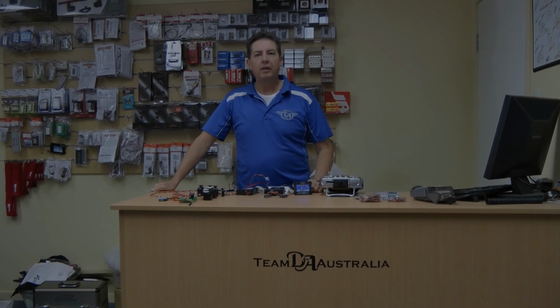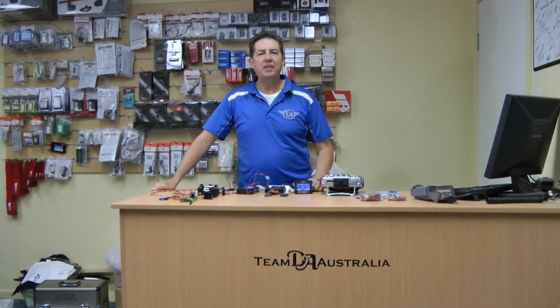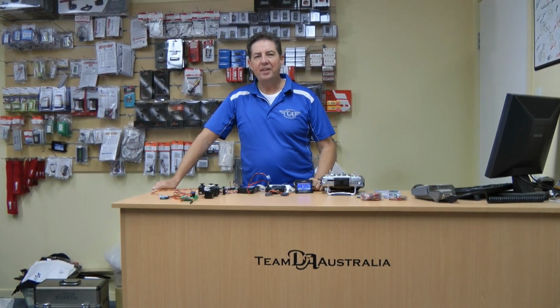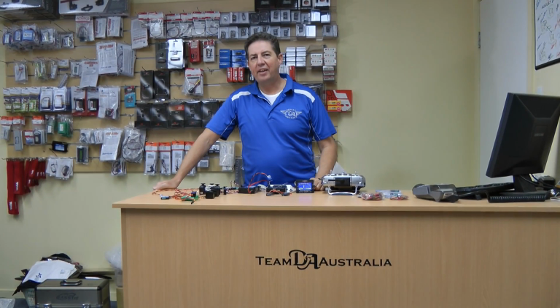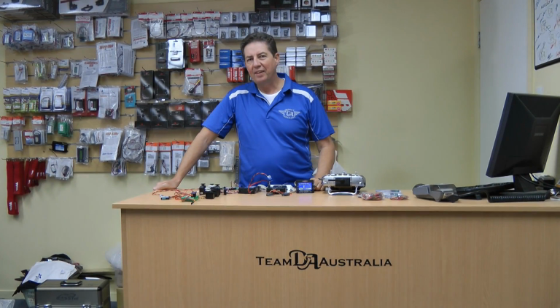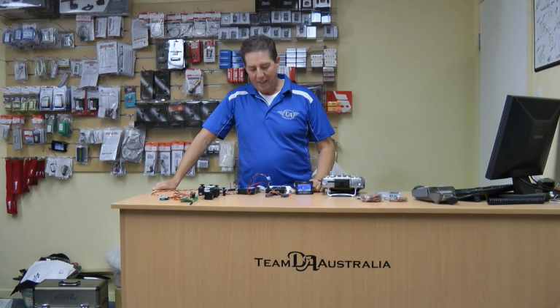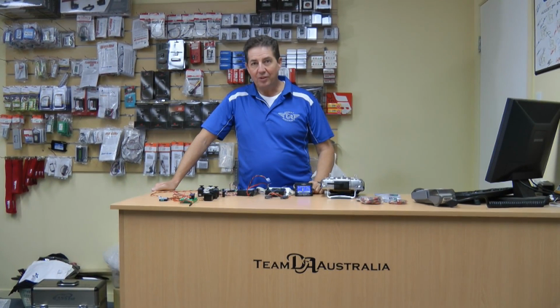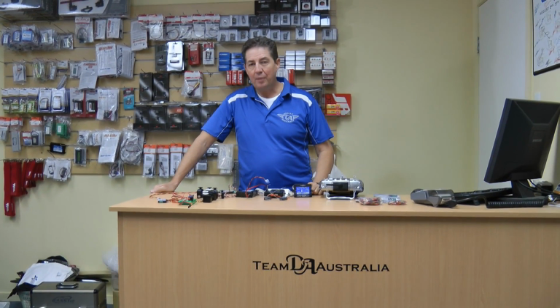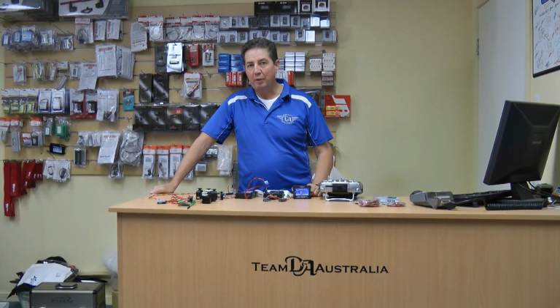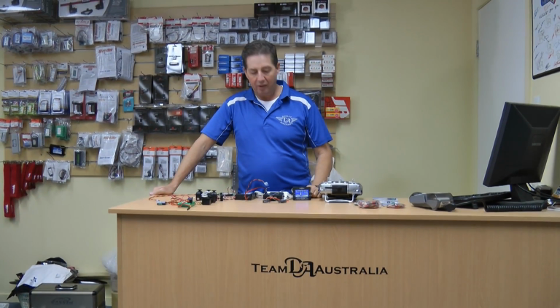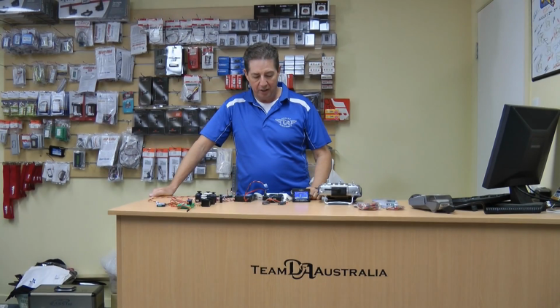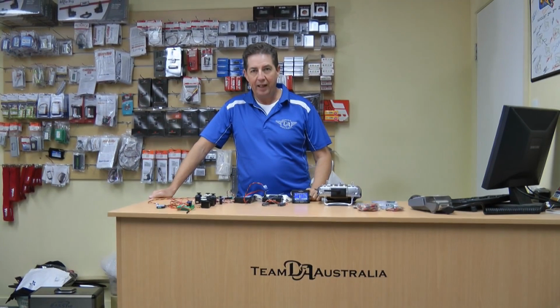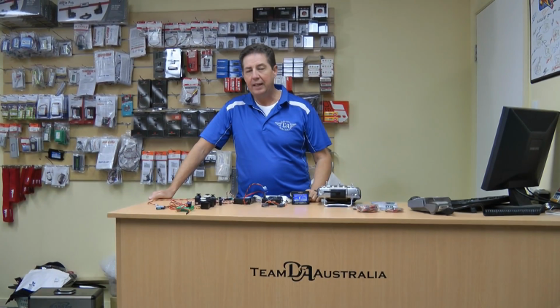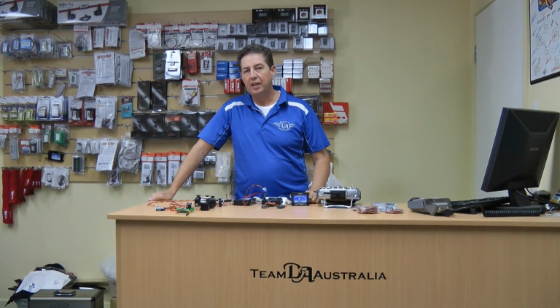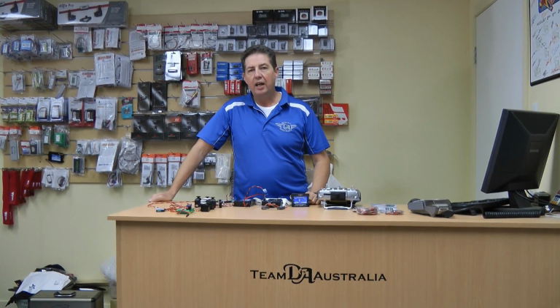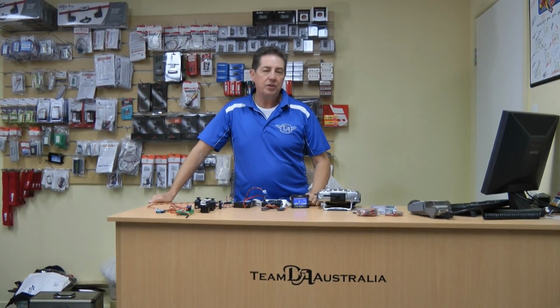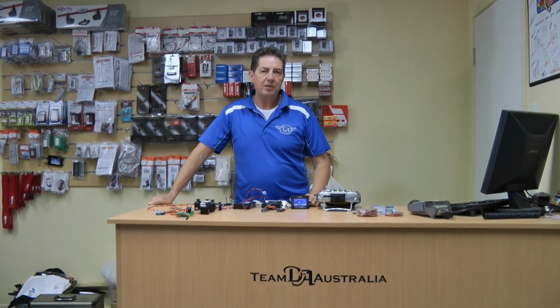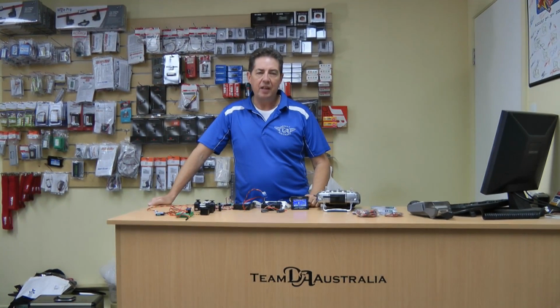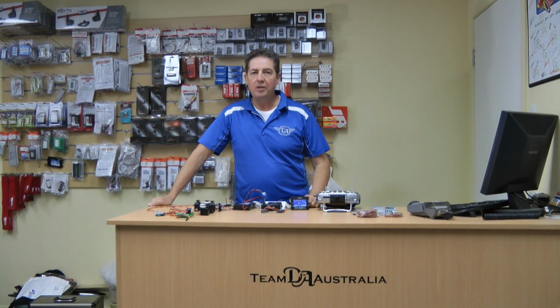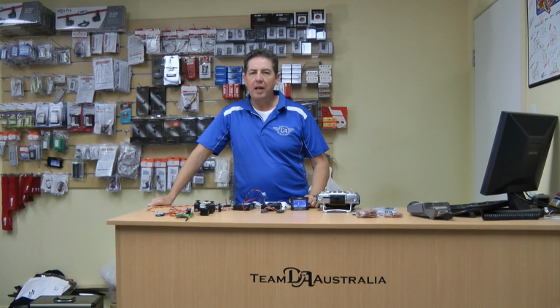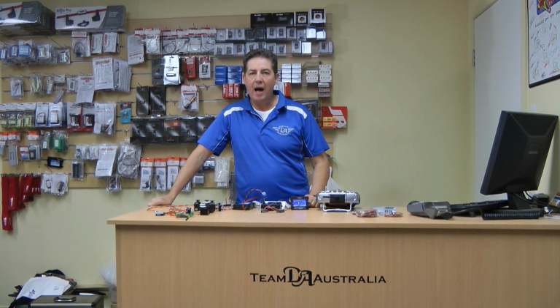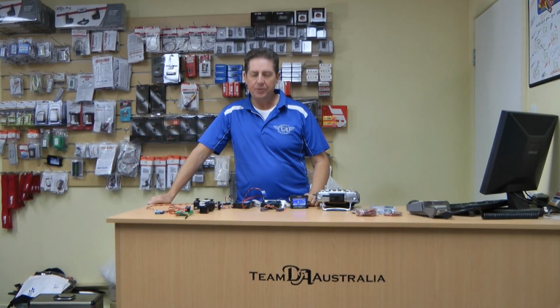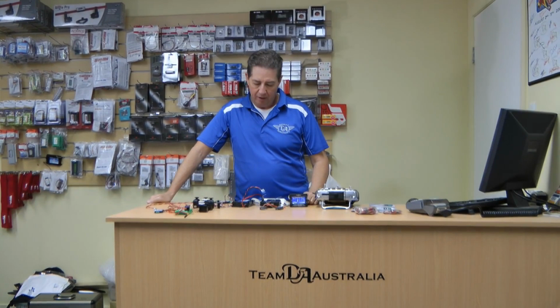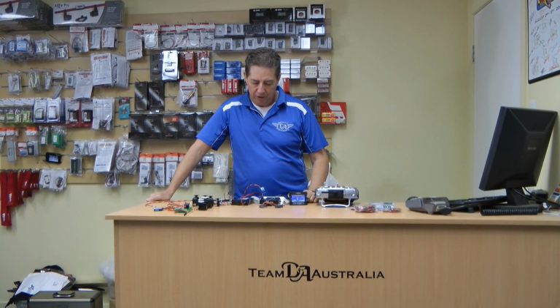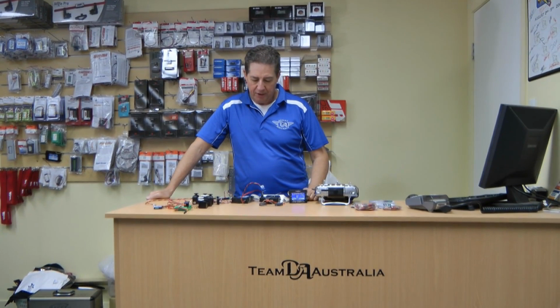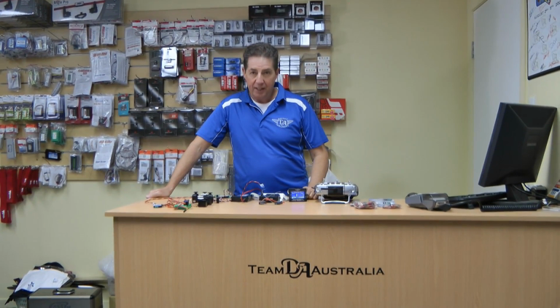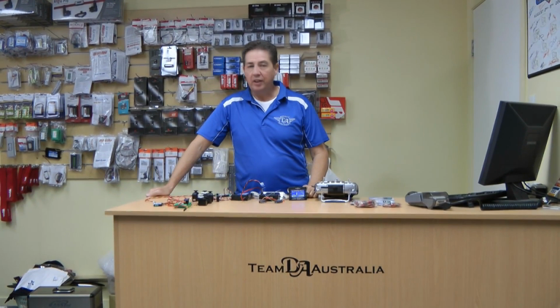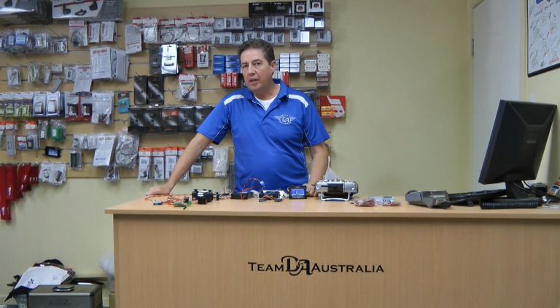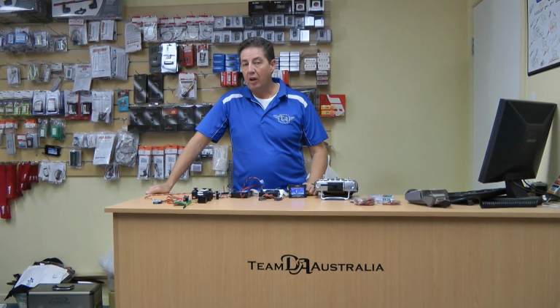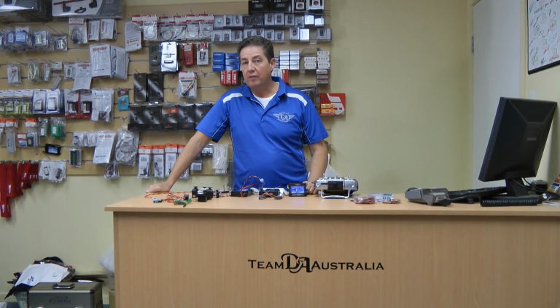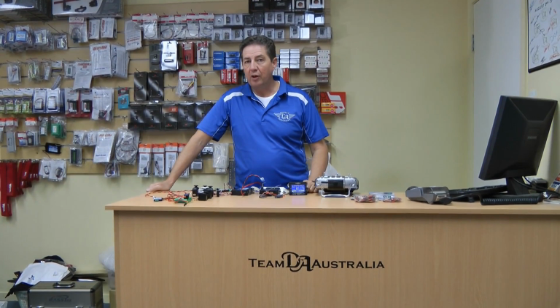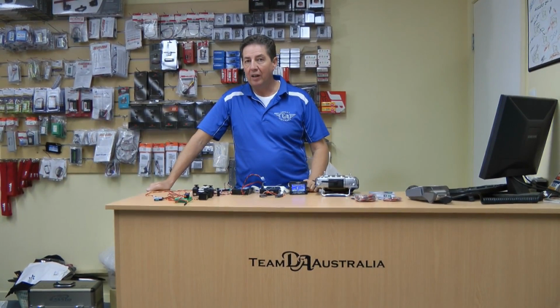Hi, Richo here from DA Australia. Powerbox has got some new equipment that I'd like to show you, and it's along the serial bus line. They've got their own system now called PowerBus, which essentially allows you to have a lot of your servos working off one lead.